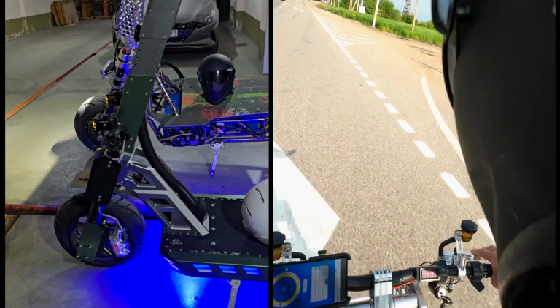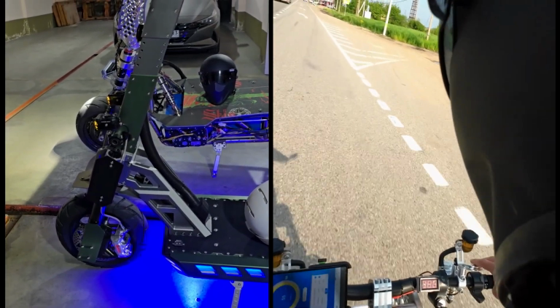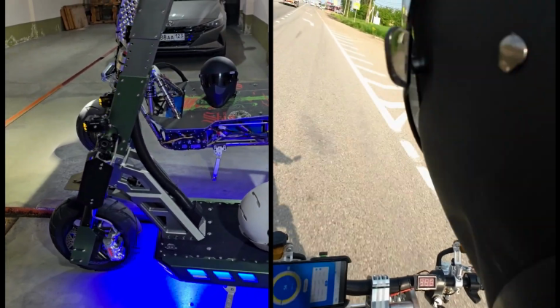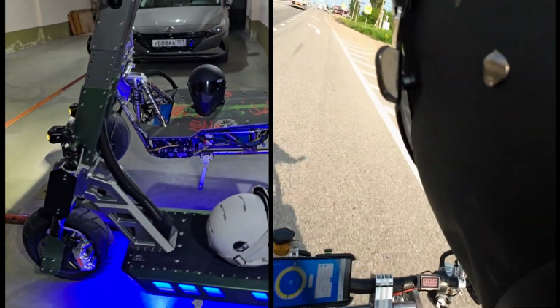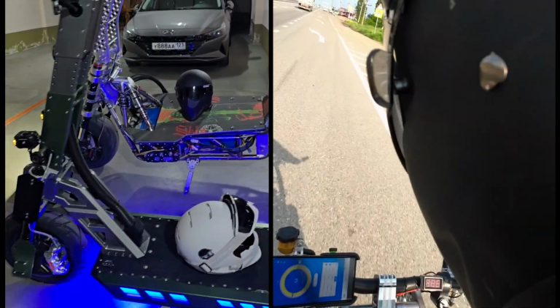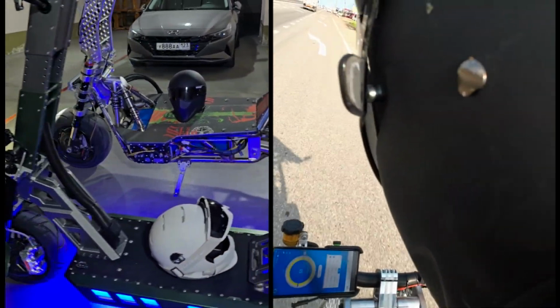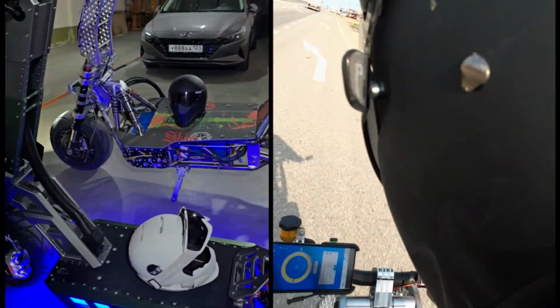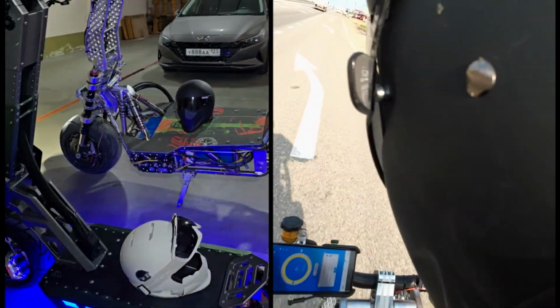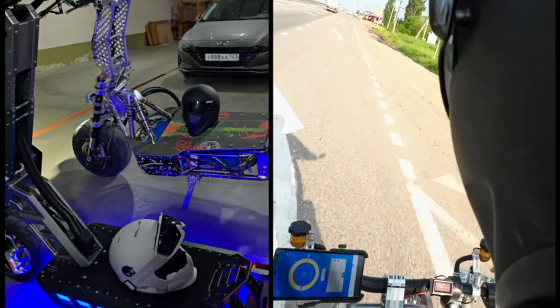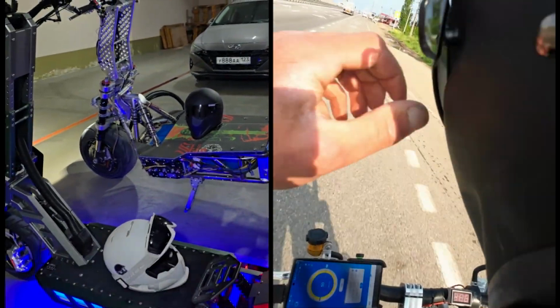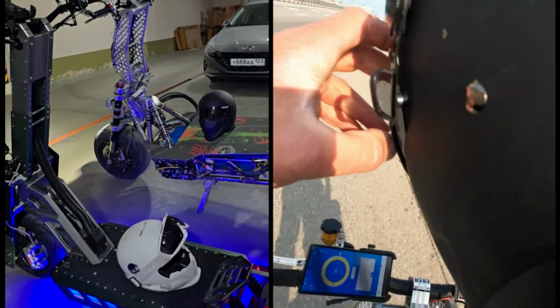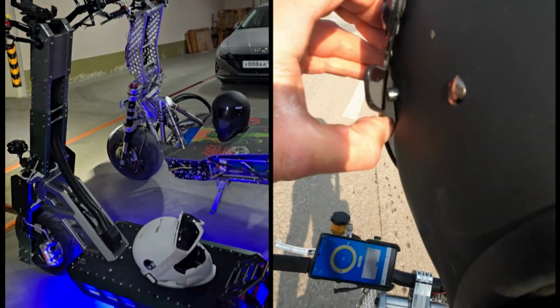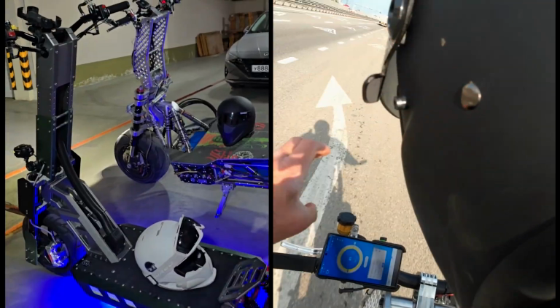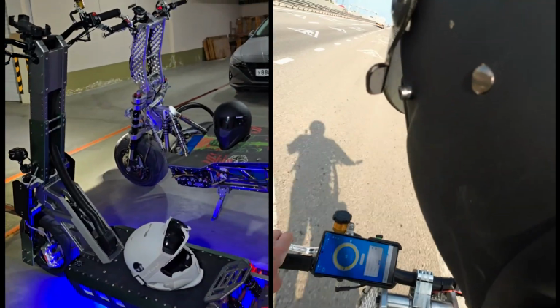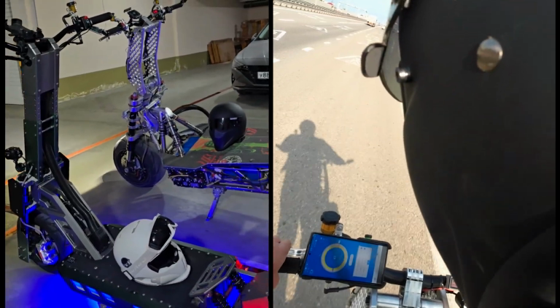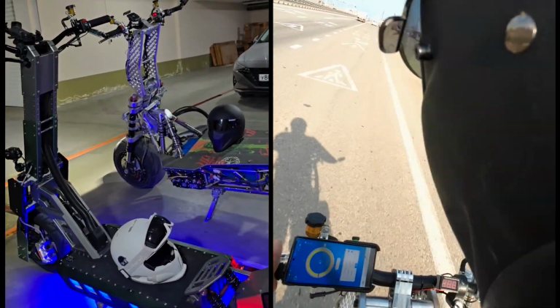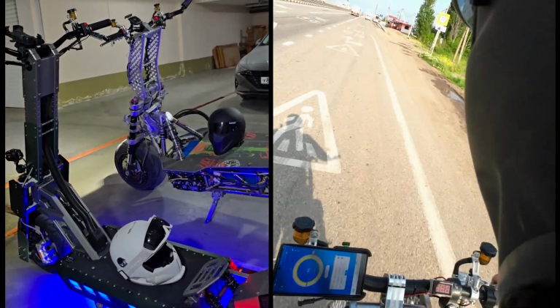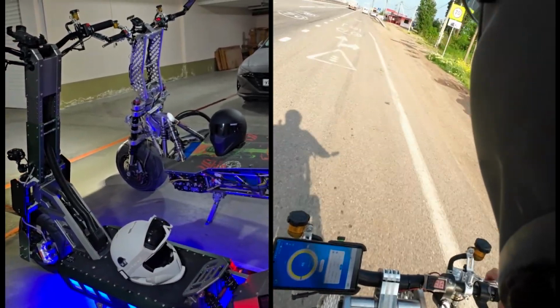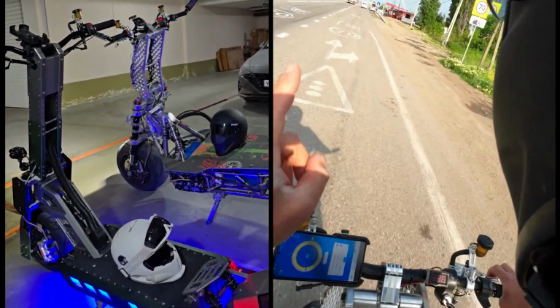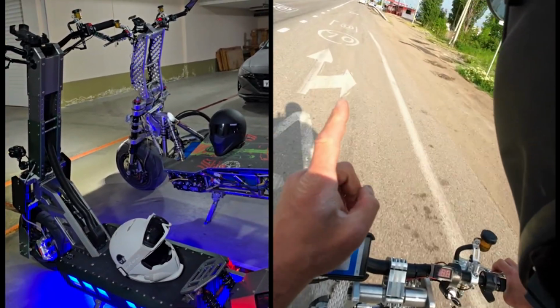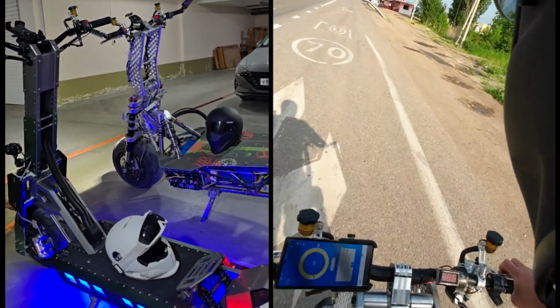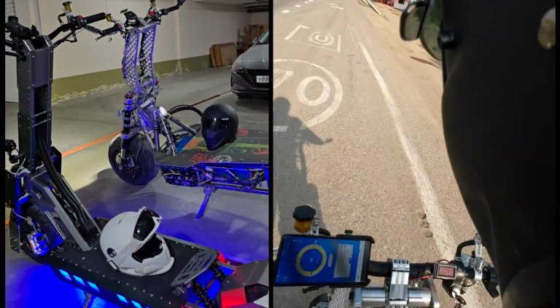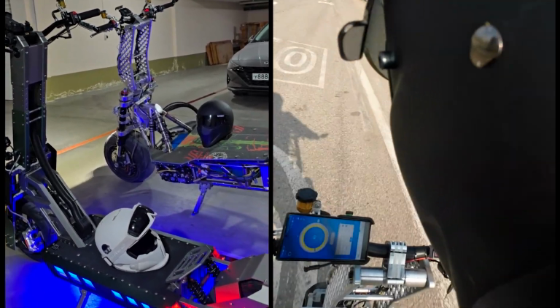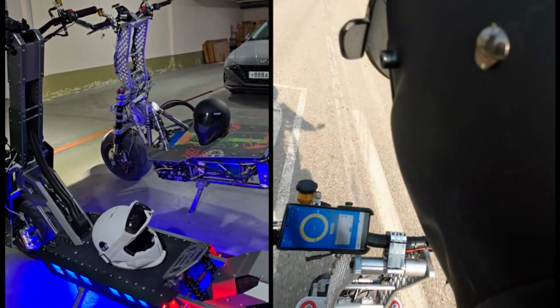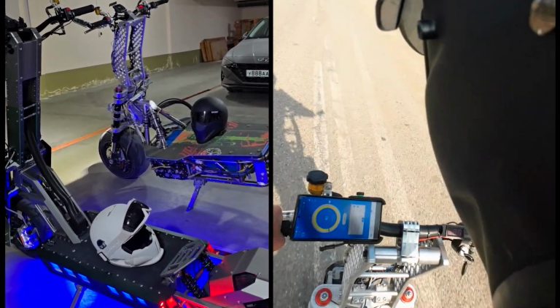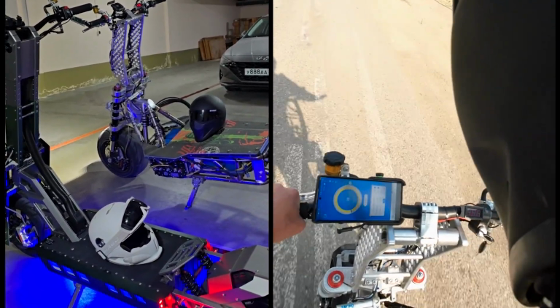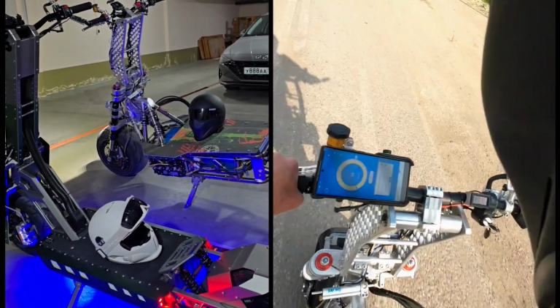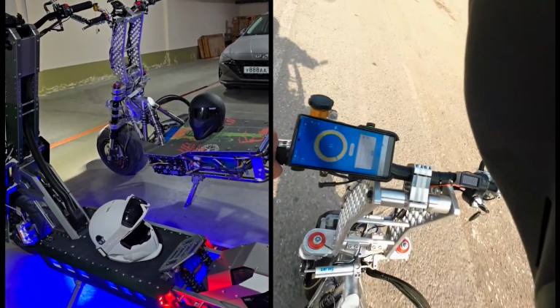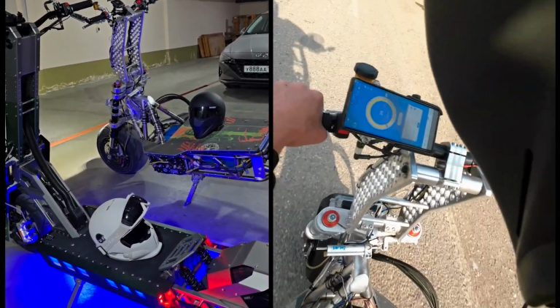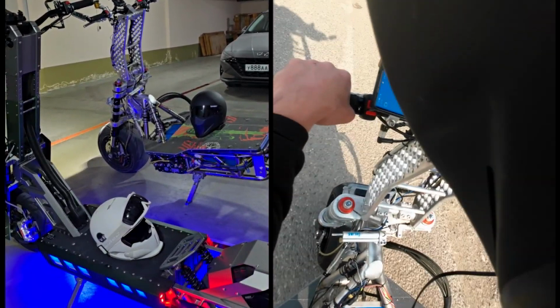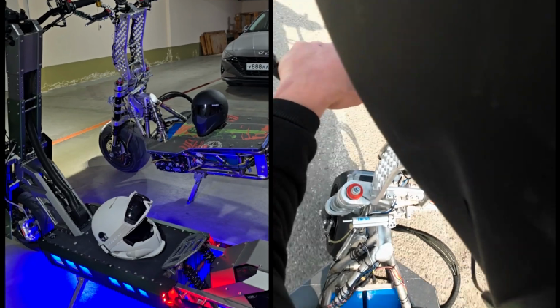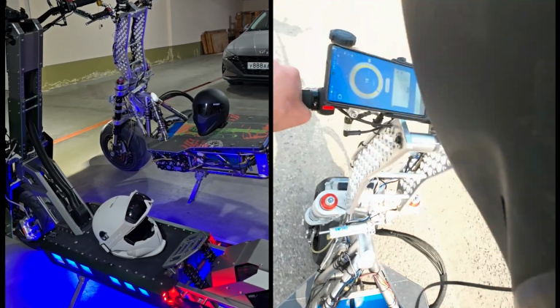Much smaller than the DIY model on the right, but still bigger than any scooter I have seen so far. These models are definitely the fastest scooters in the world right now.